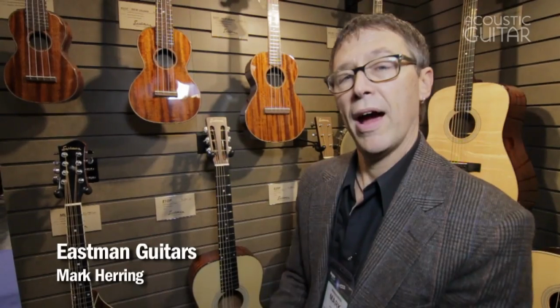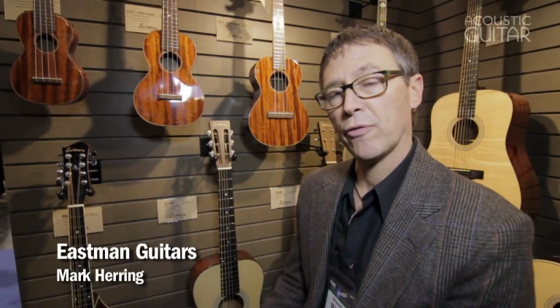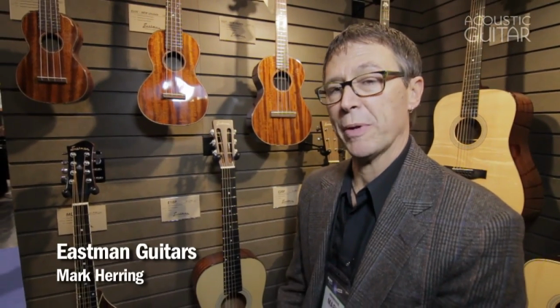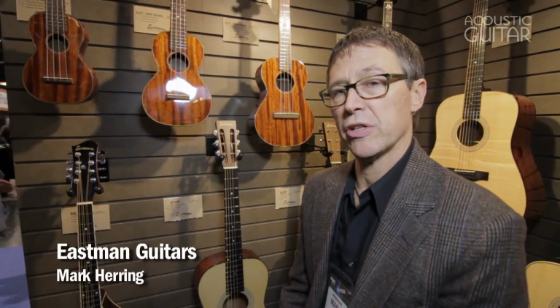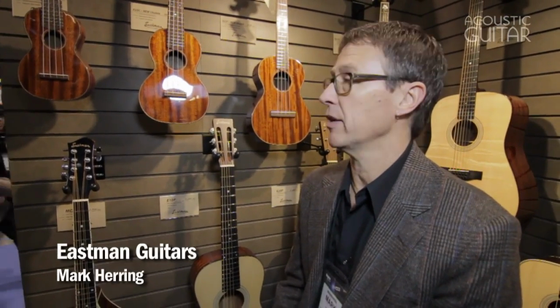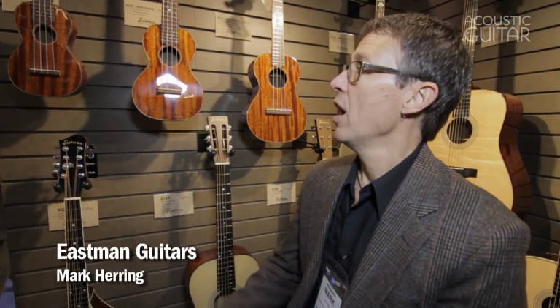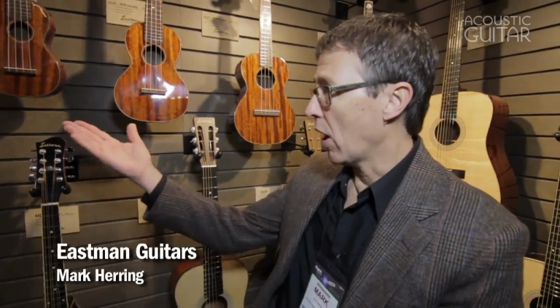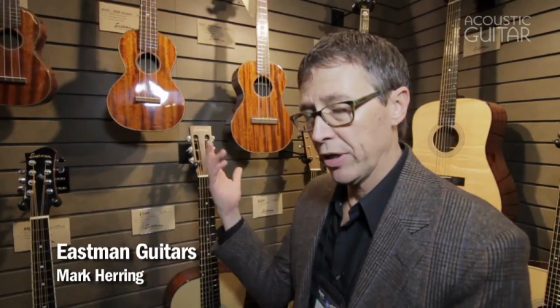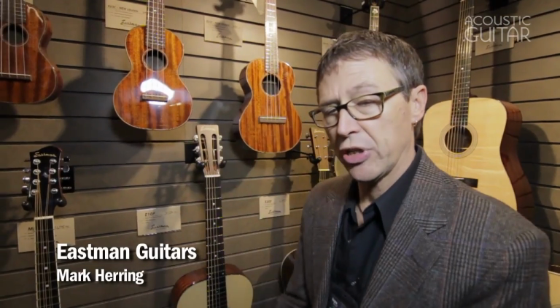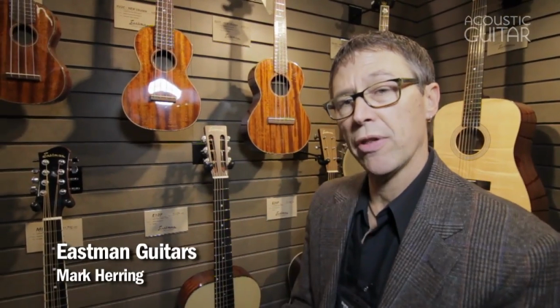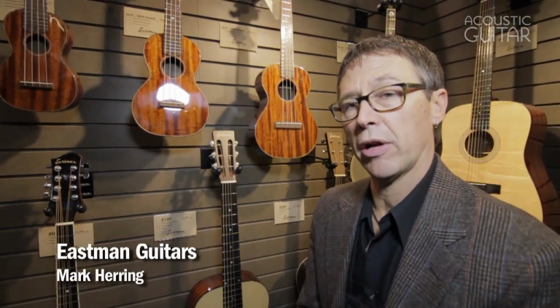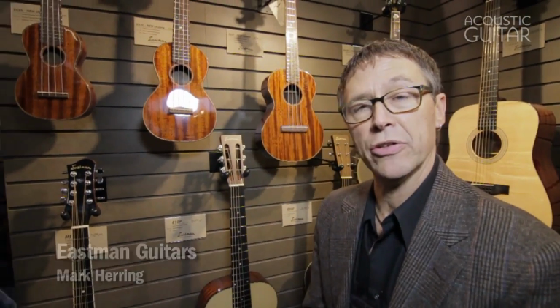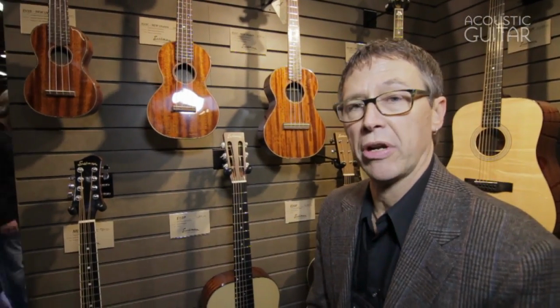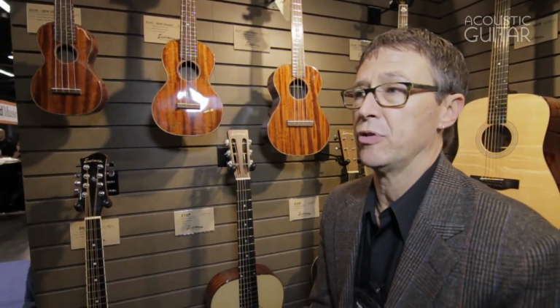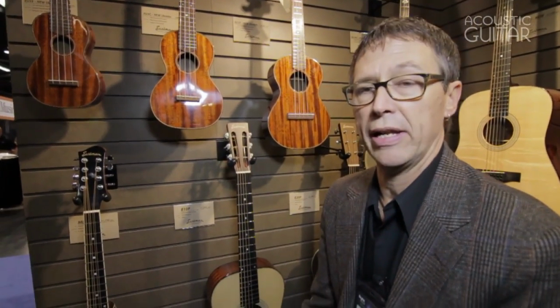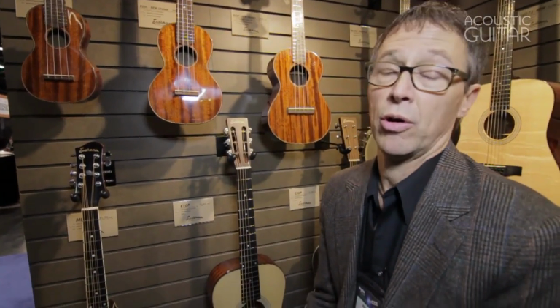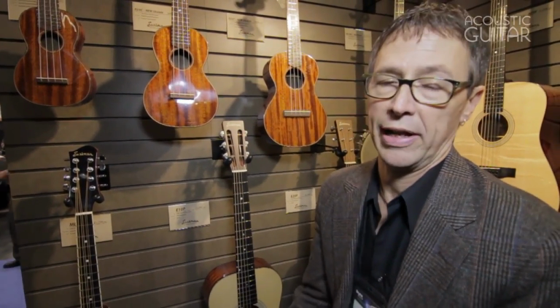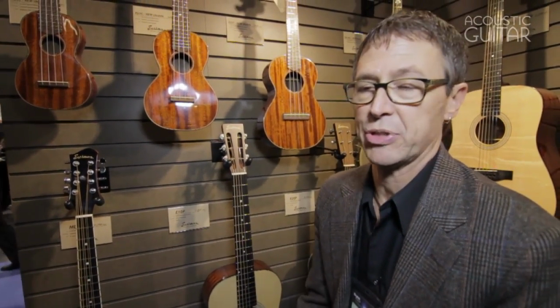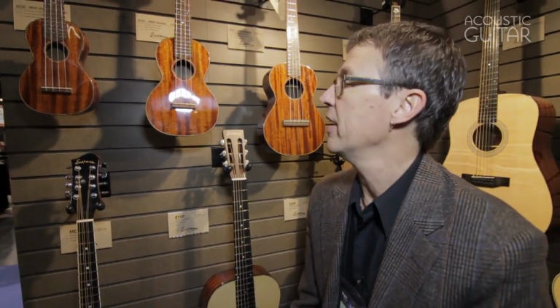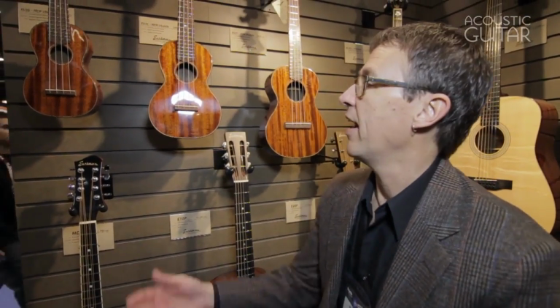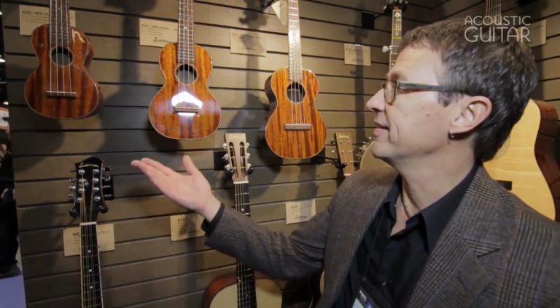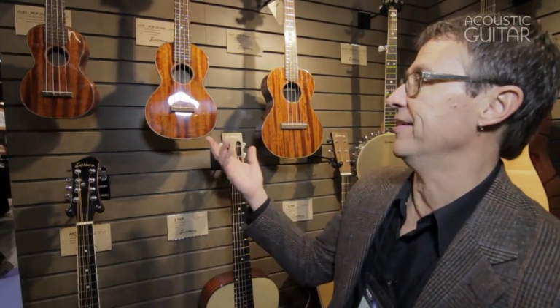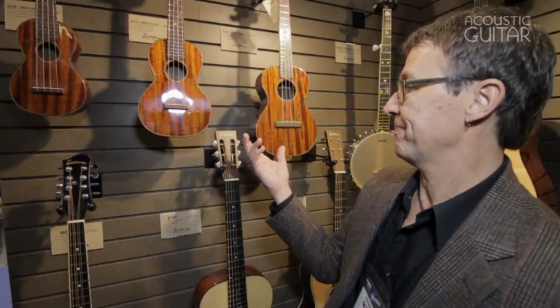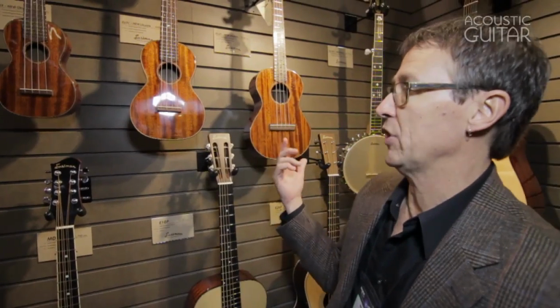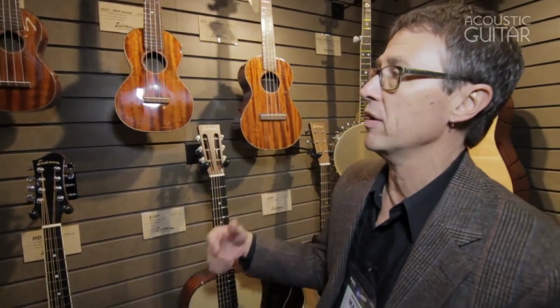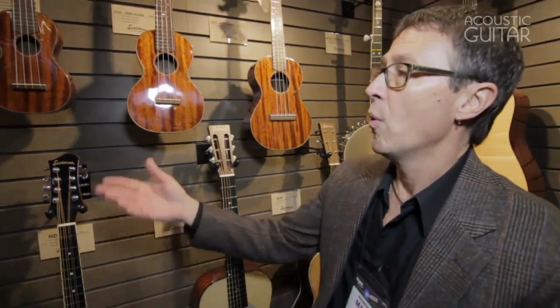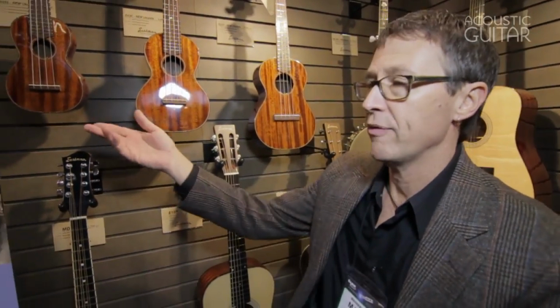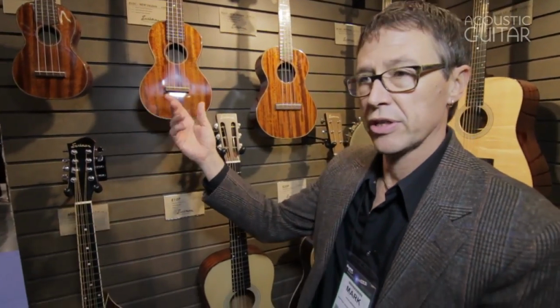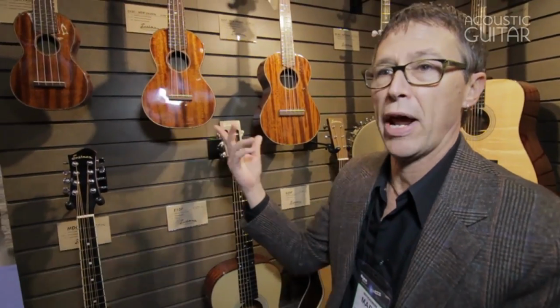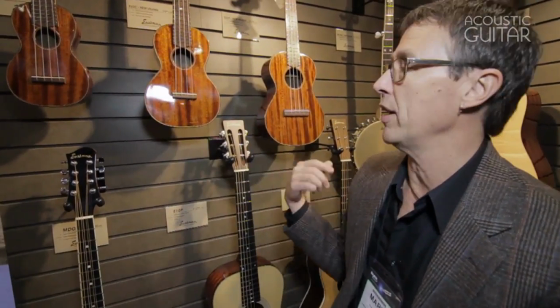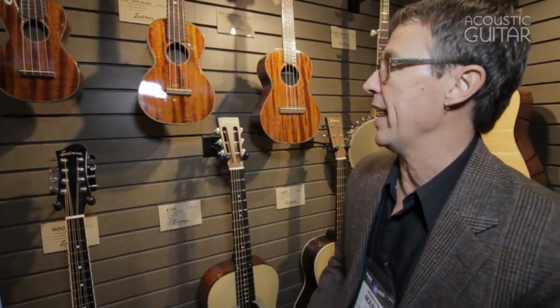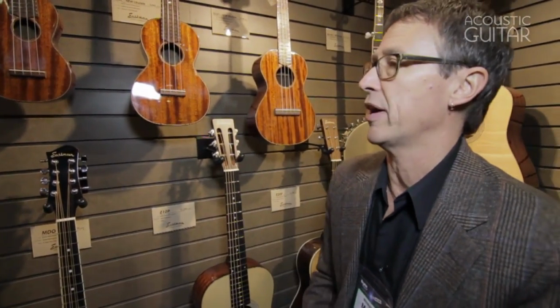Hi, I'm Mark from East Wing Guitars and Mandolins. I wanted to let you guys know that we are going to be introducing our line of ukuleles this year. We do have a soprano, a concert, and a tenor.